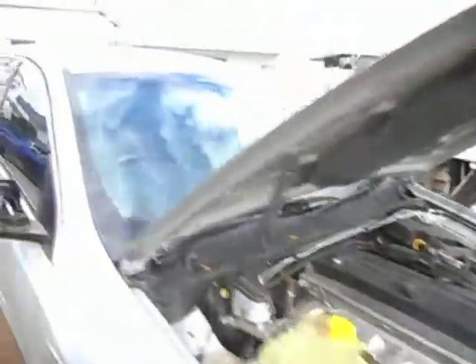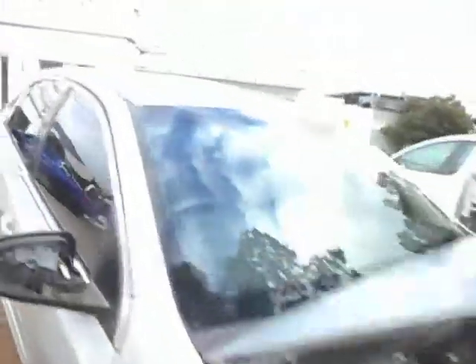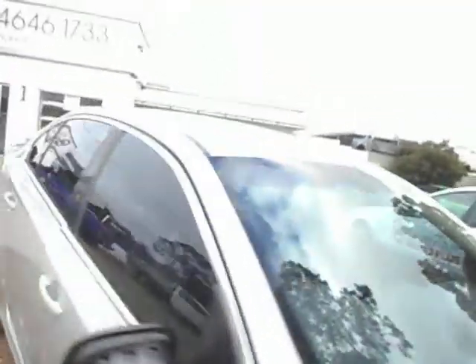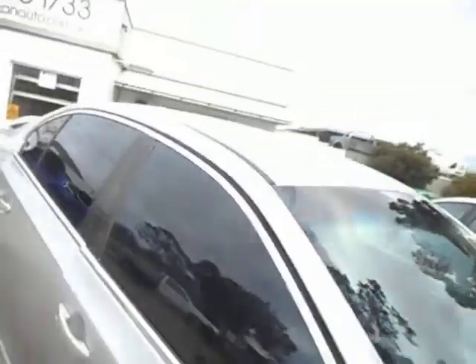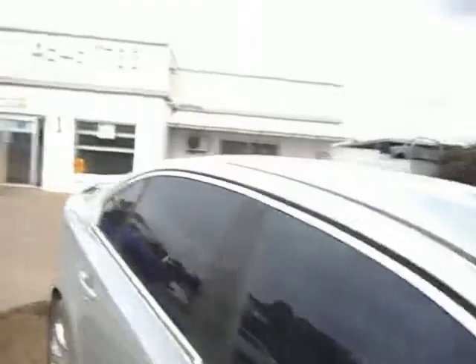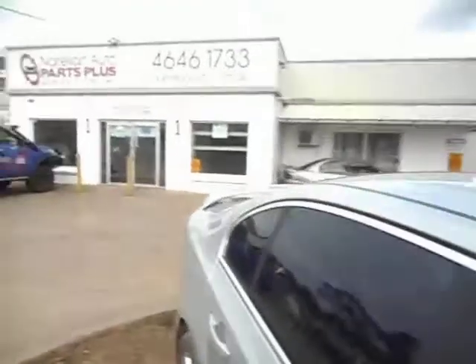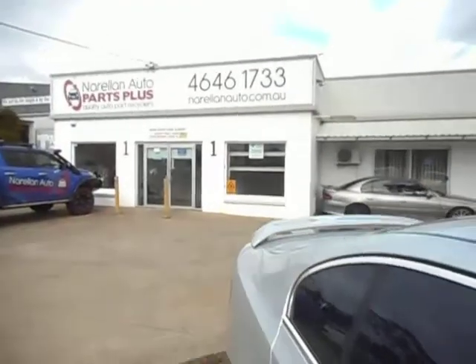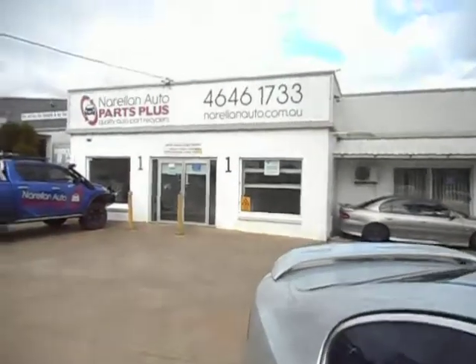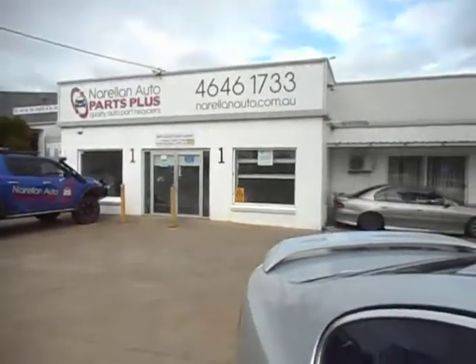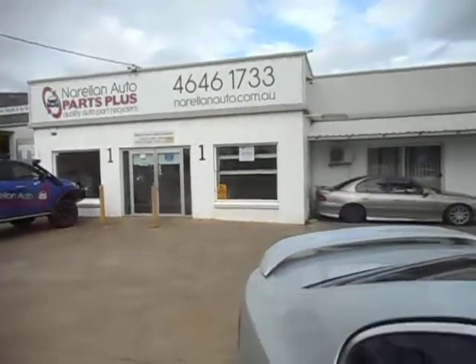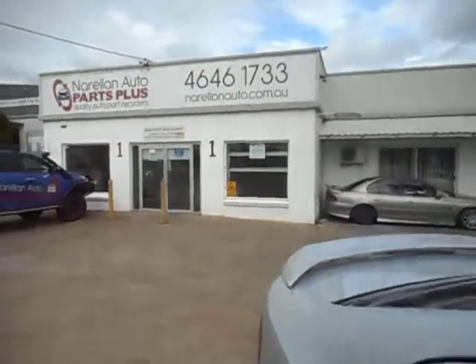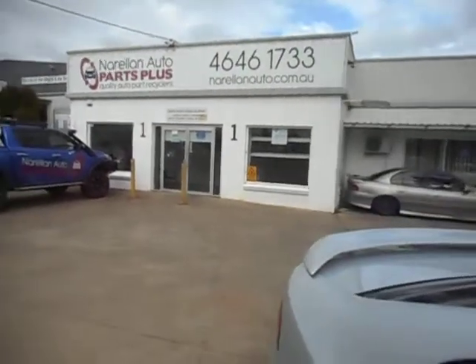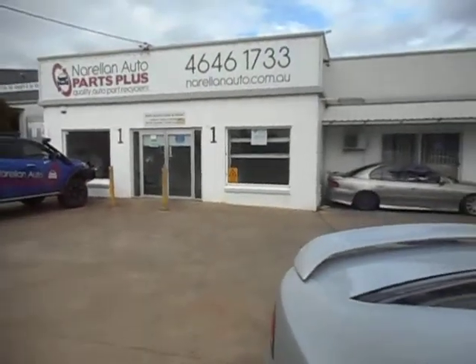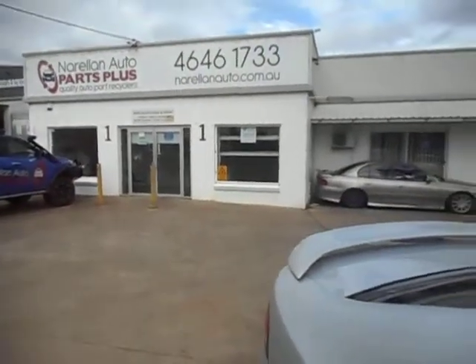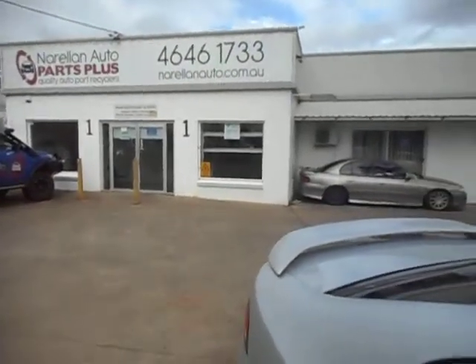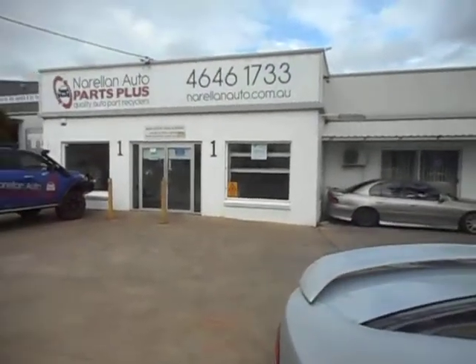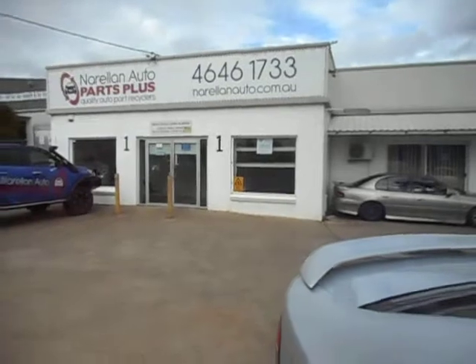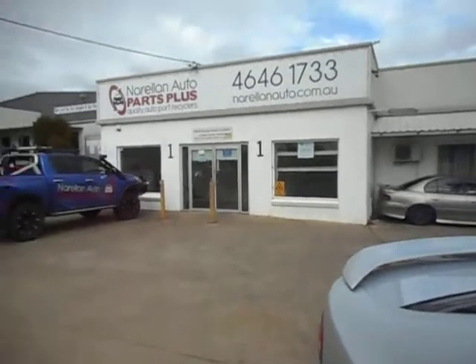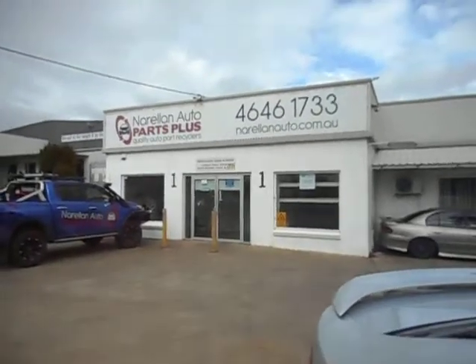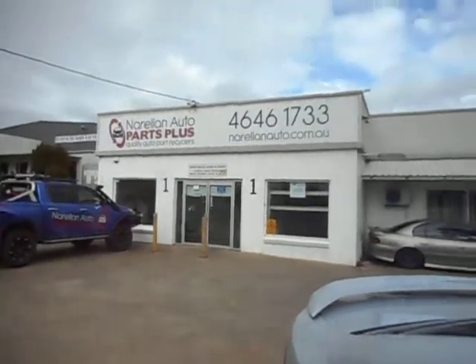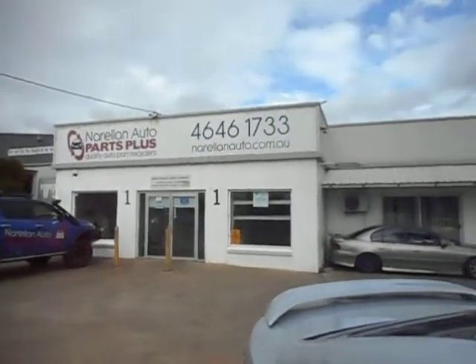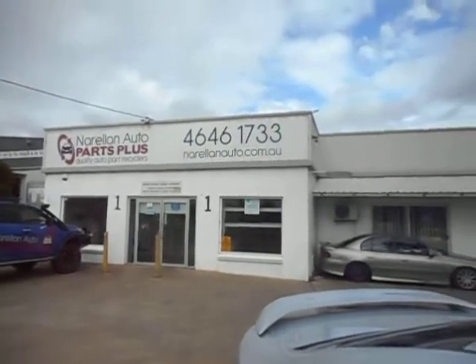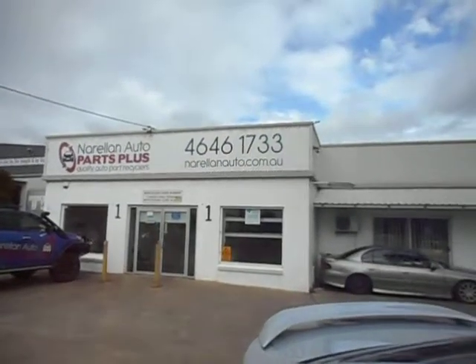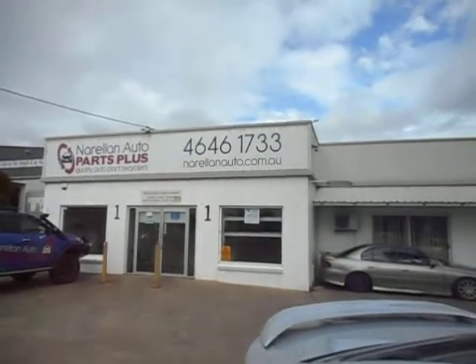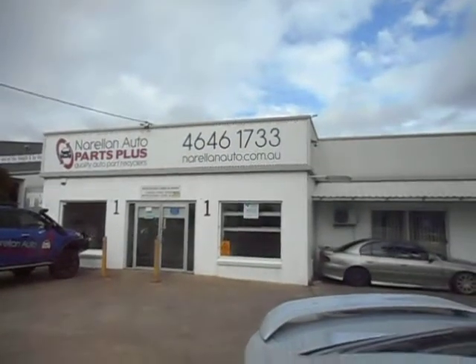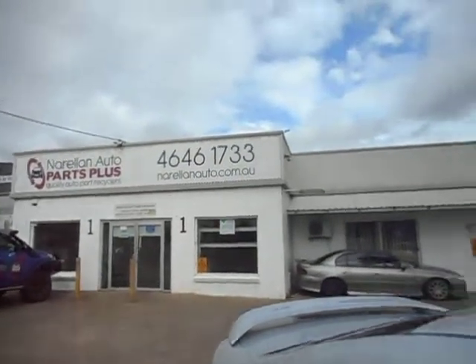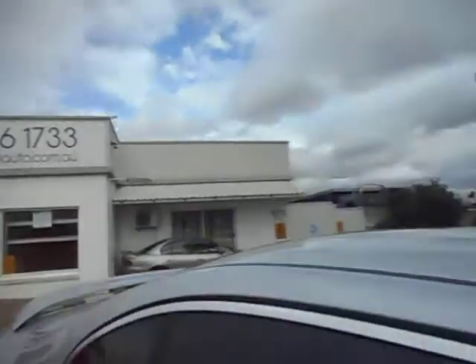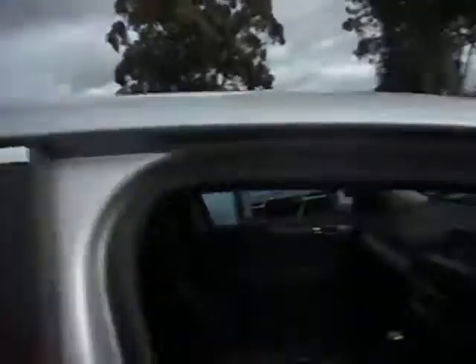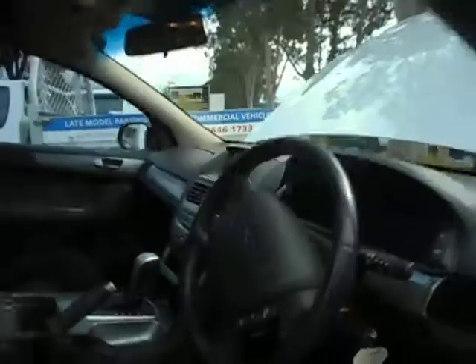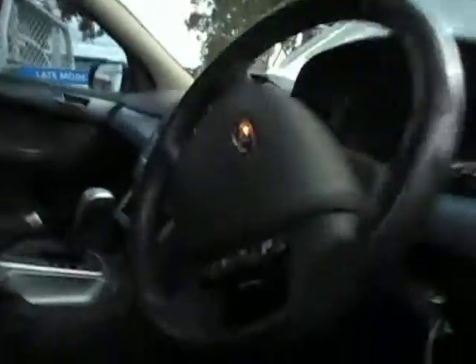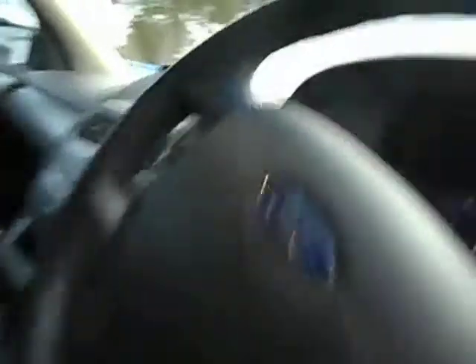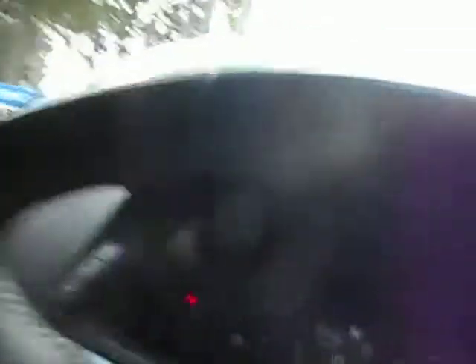1 FG Falcon for dismantling at Narell Auto Parts Plus. Any Falcon parts or any other parts for that matter, give the Parts Plus guys a call on that number there: 02 4646 1733. They'll be pleased to help you out.